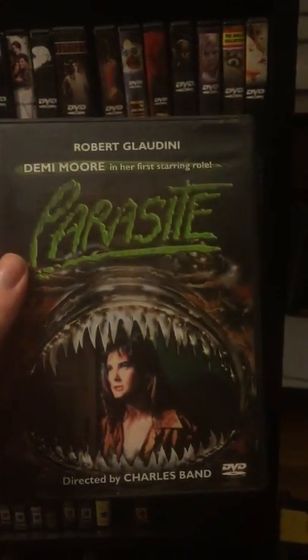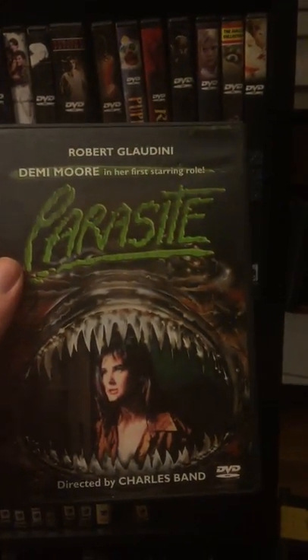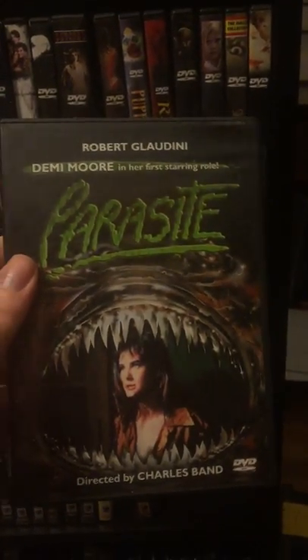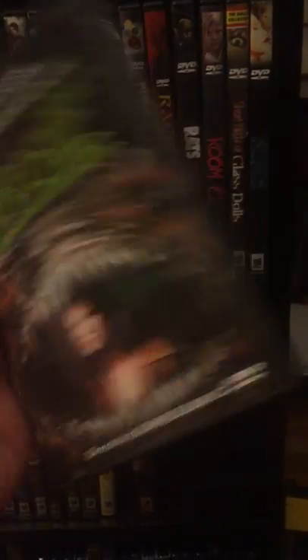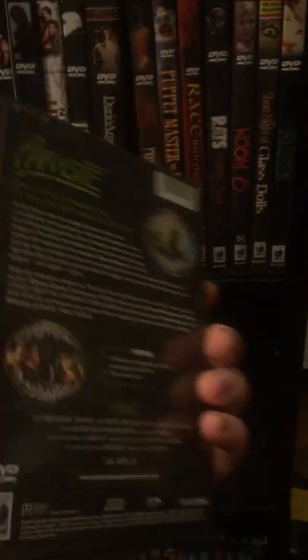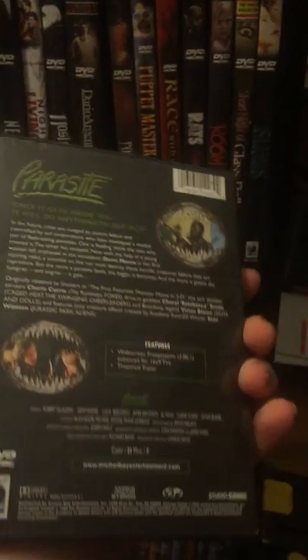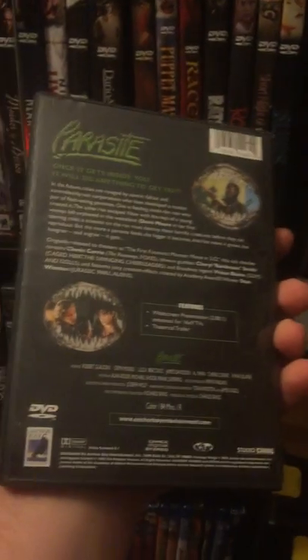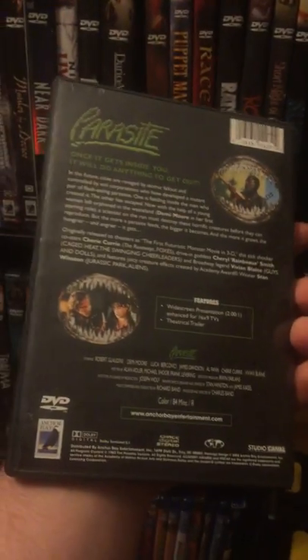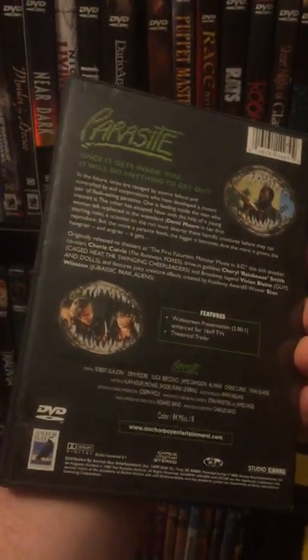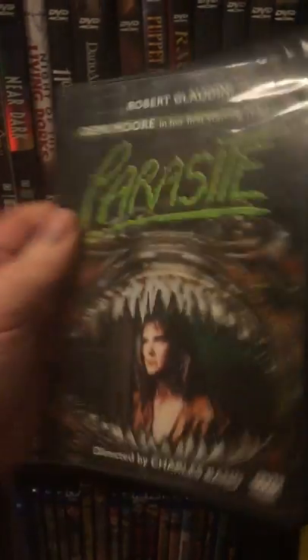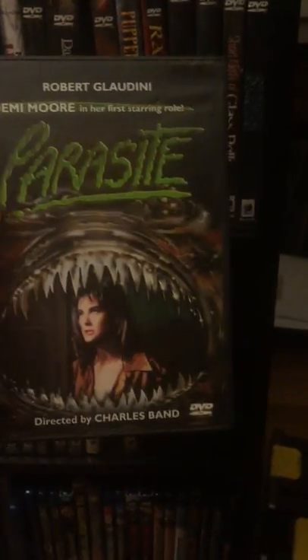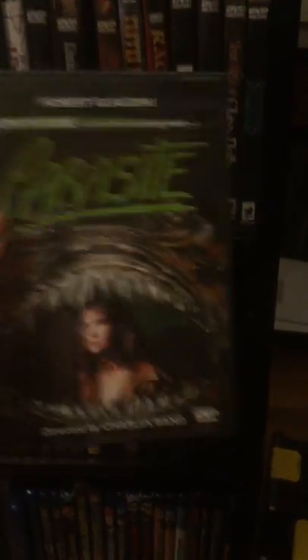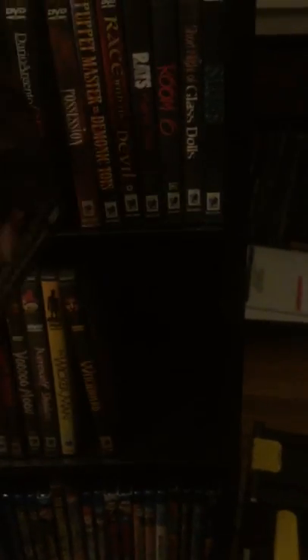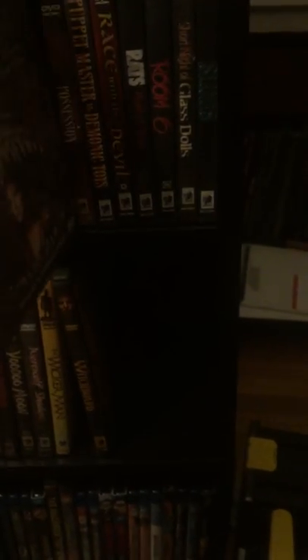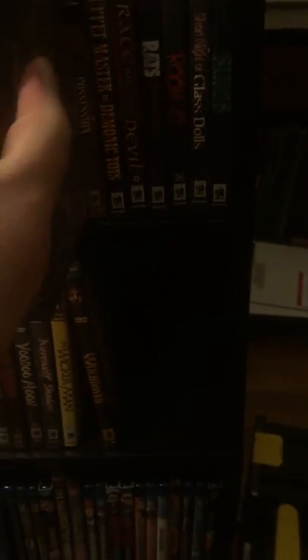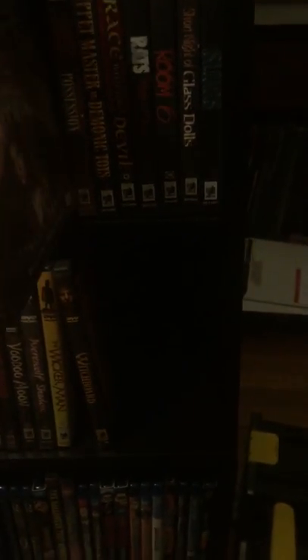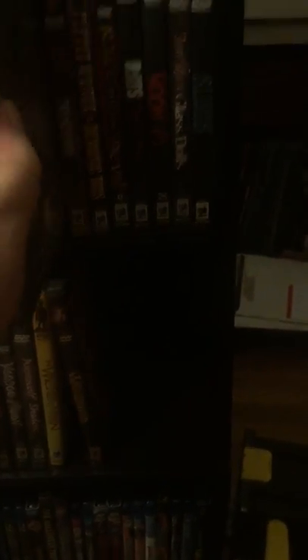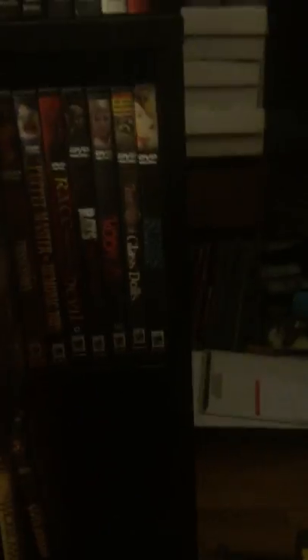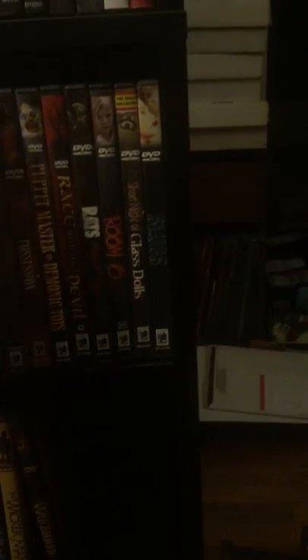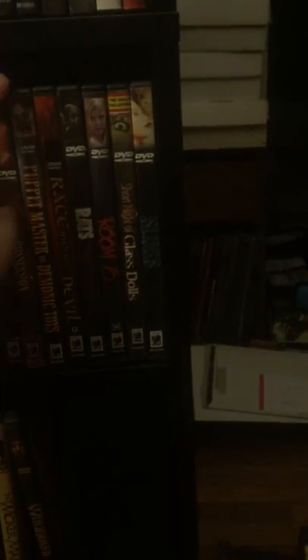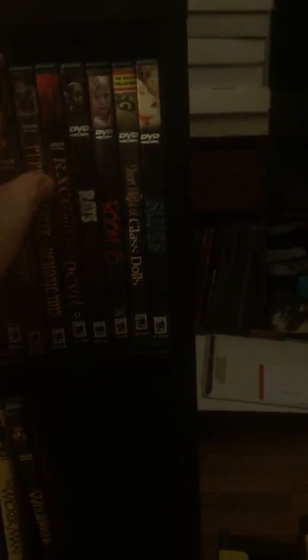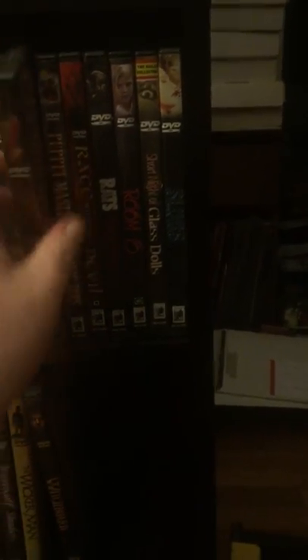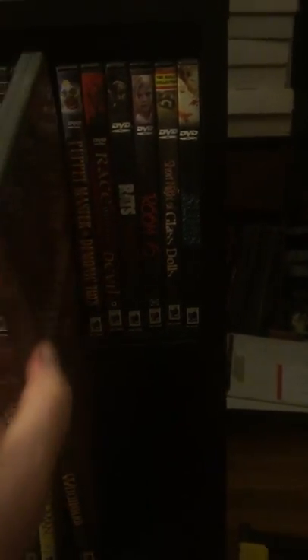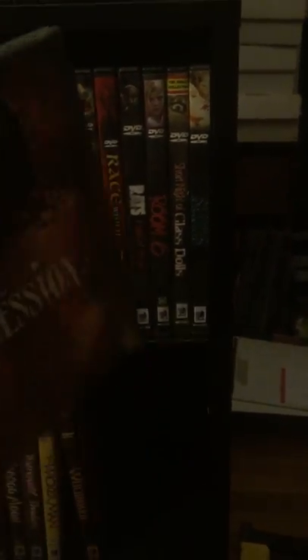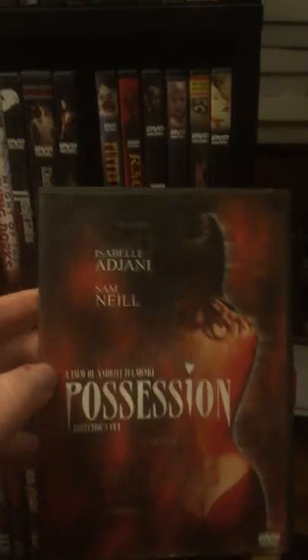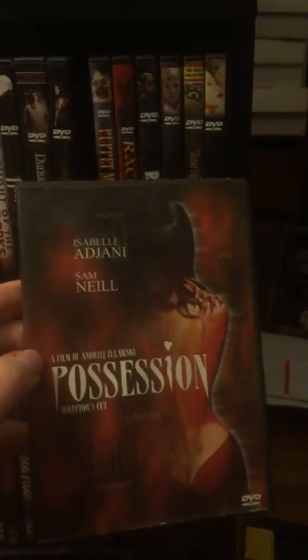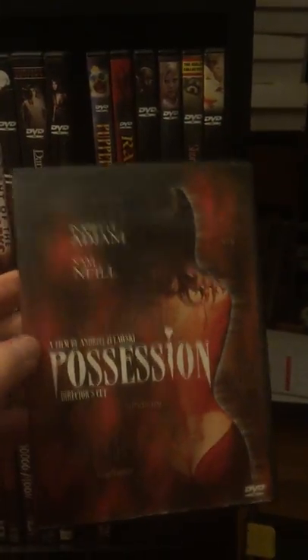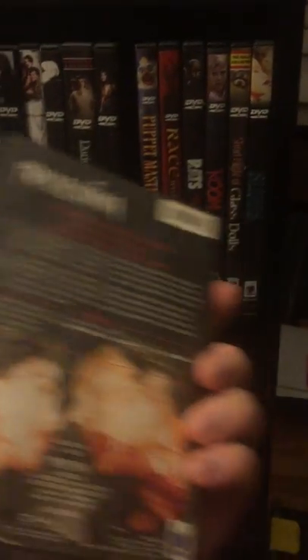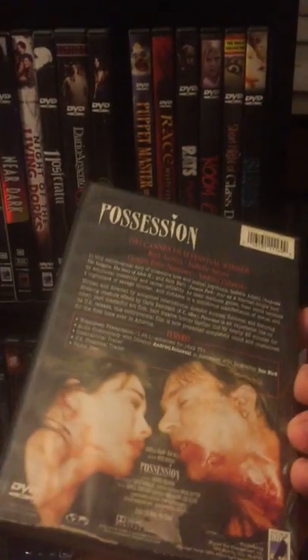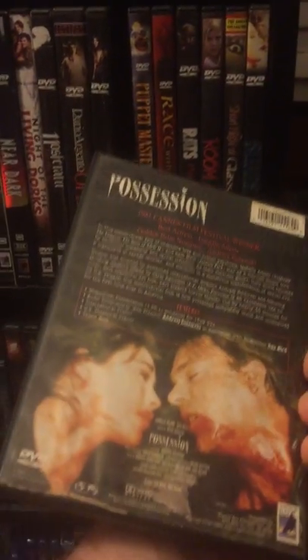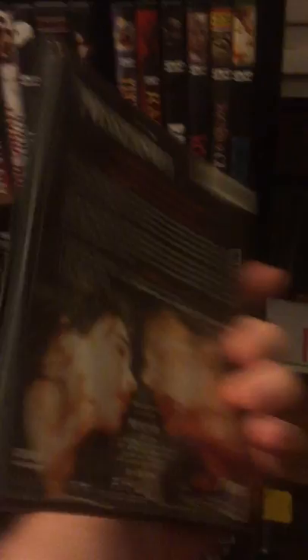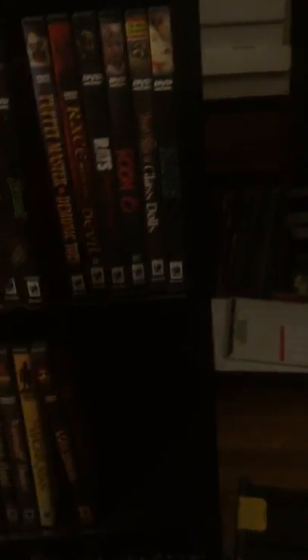Parasite with Demi Moore — this is coming to Blu-ray soon. Can't wait to upgrade that, but definitely keeping this. And look — it's Possession again. I told you. This is my second copy of Possession.